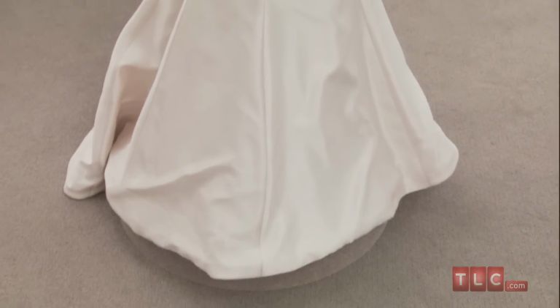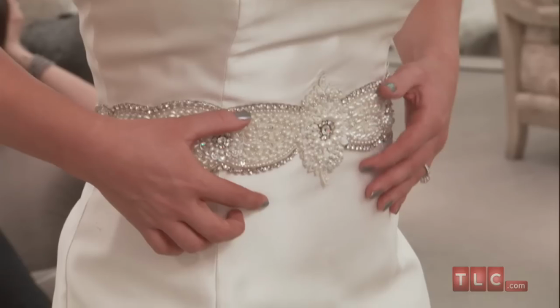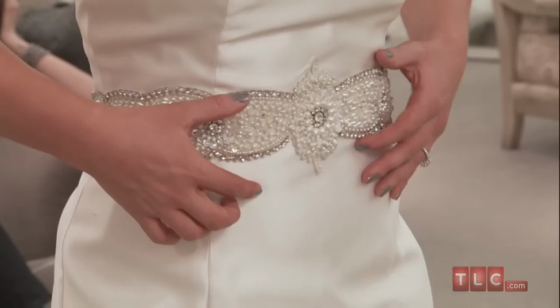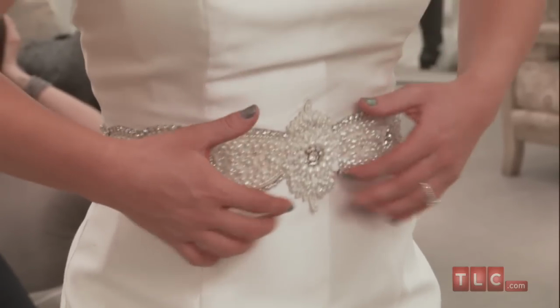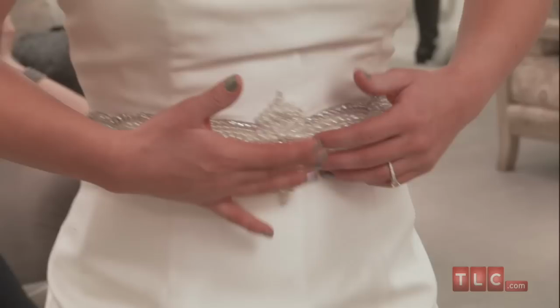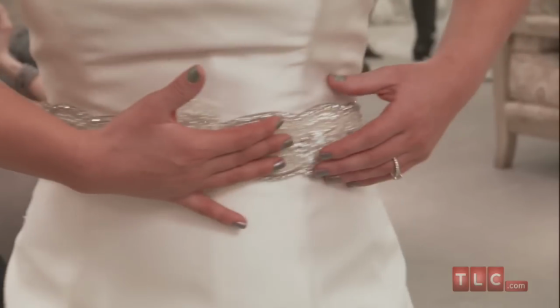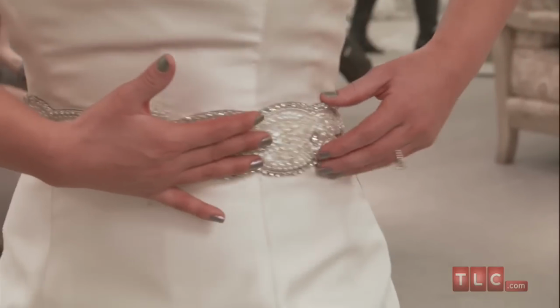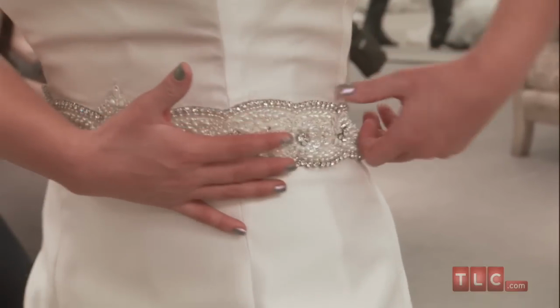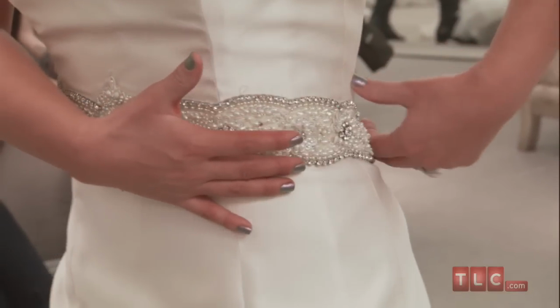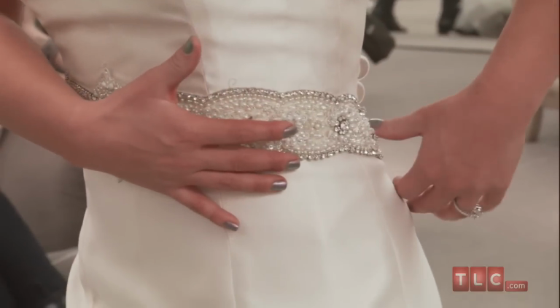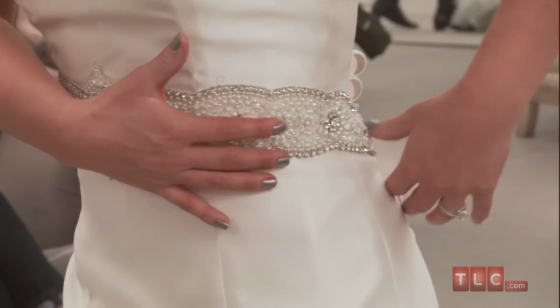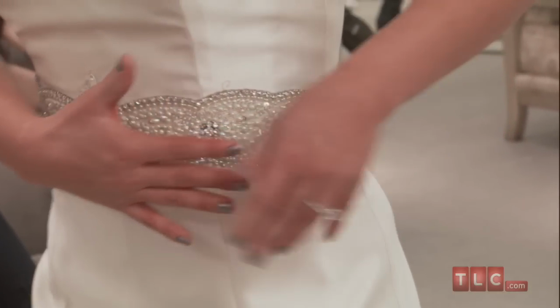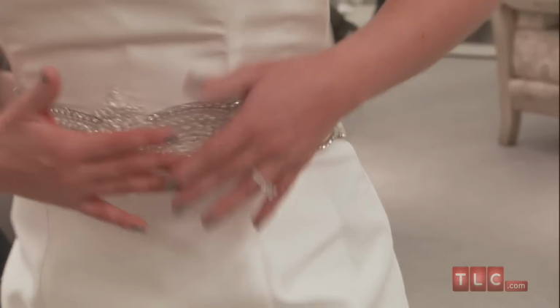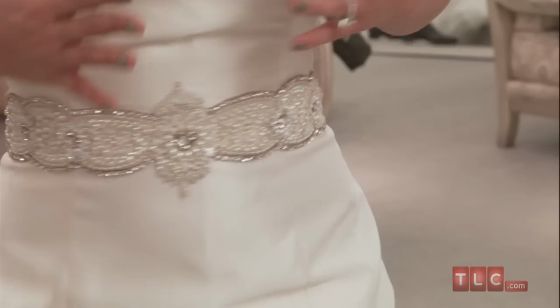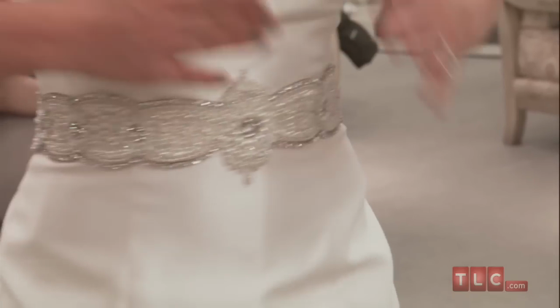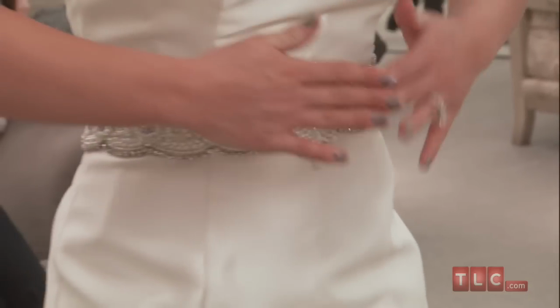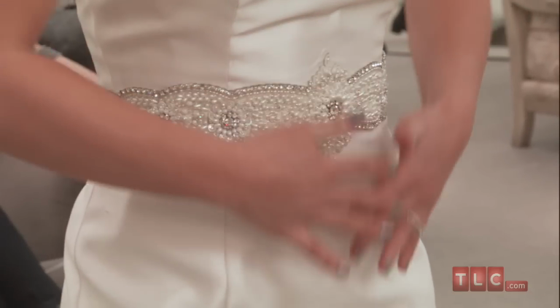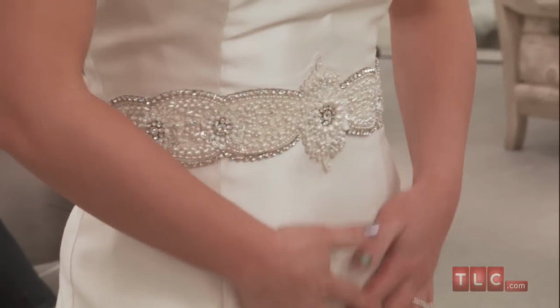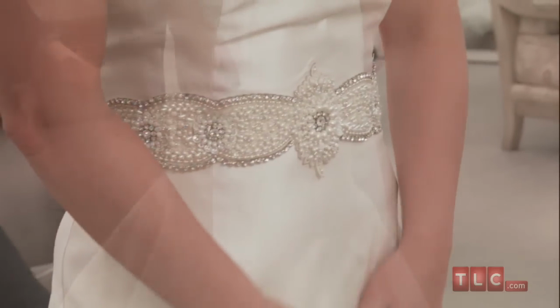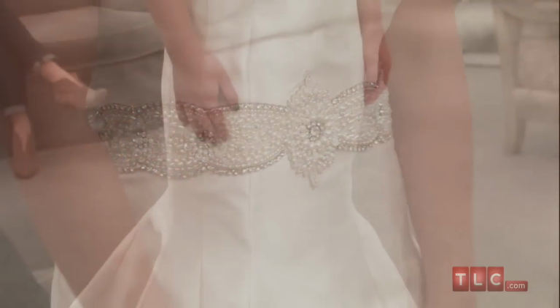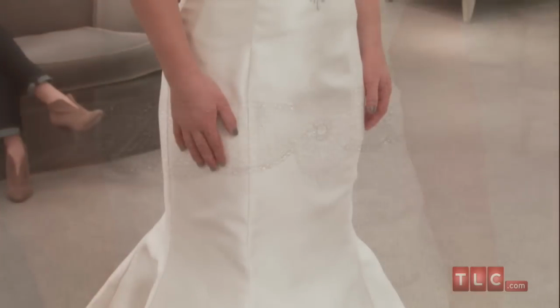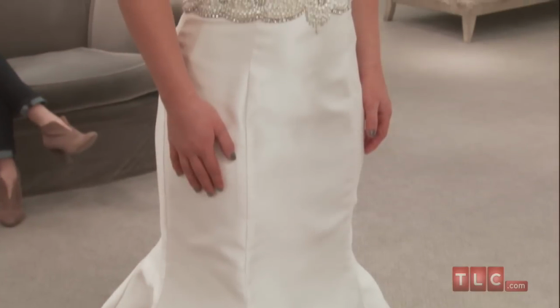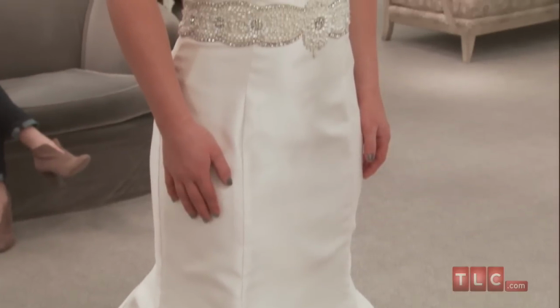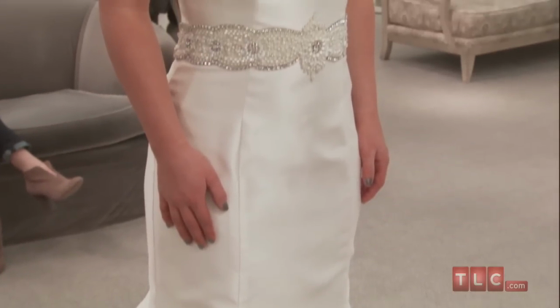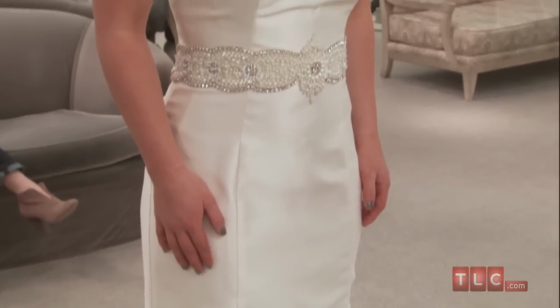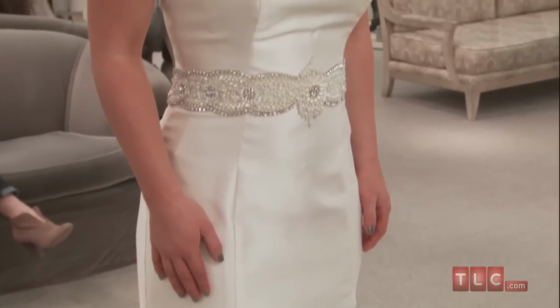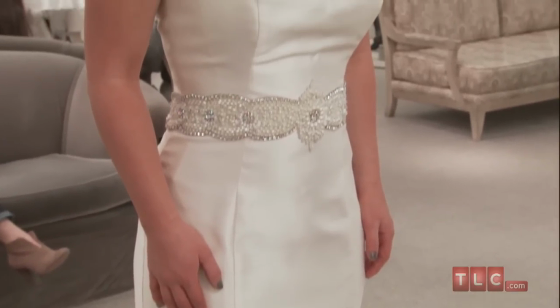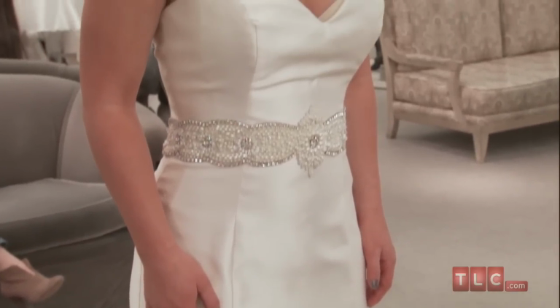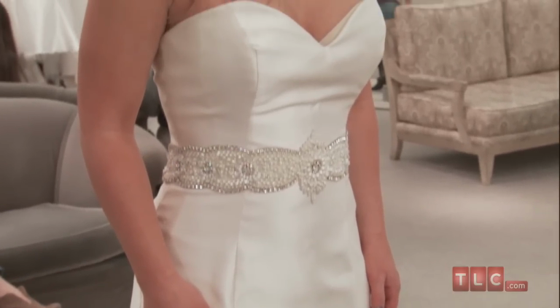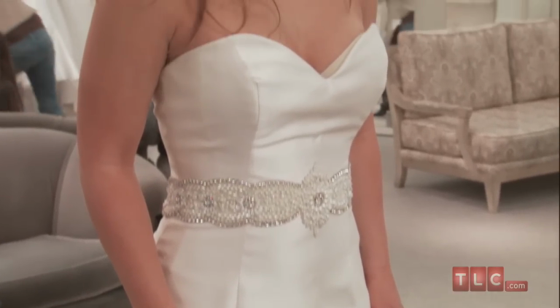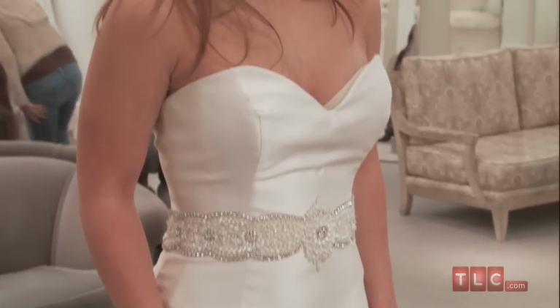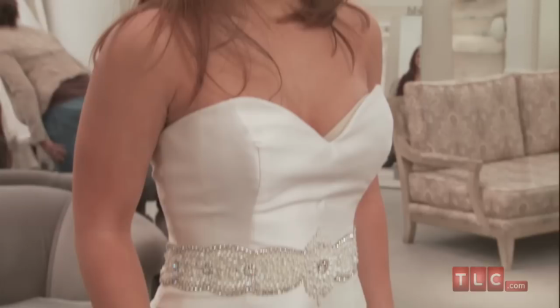At the natural waist, a band of crystals and pearls wrap around the body, creating definition and megawatt sparkle. A diamond design at the very center of the waist catches the eye and draws it up to the bride's décolletage.